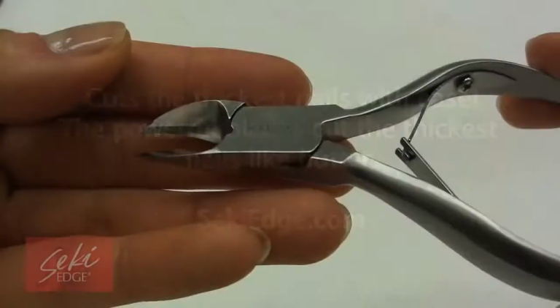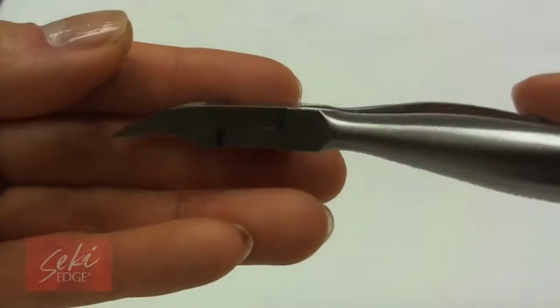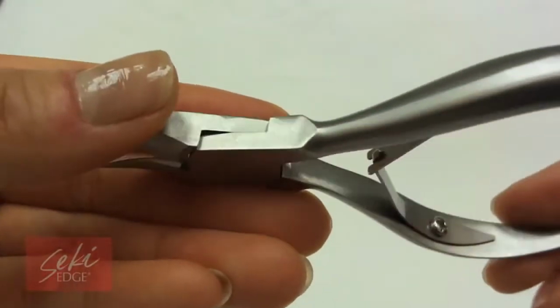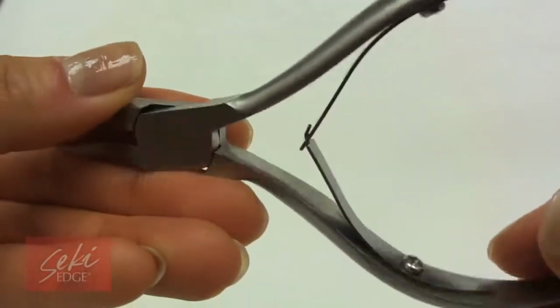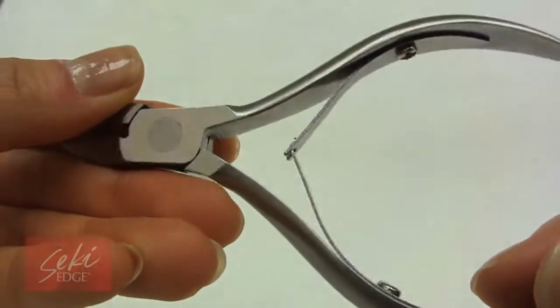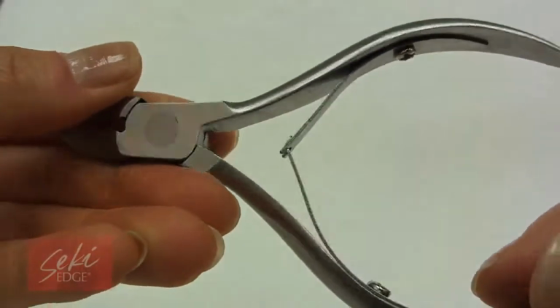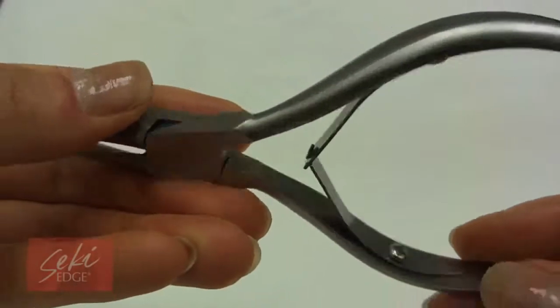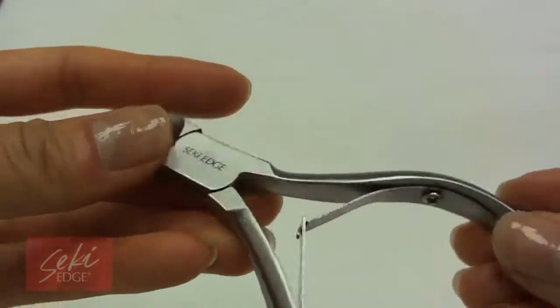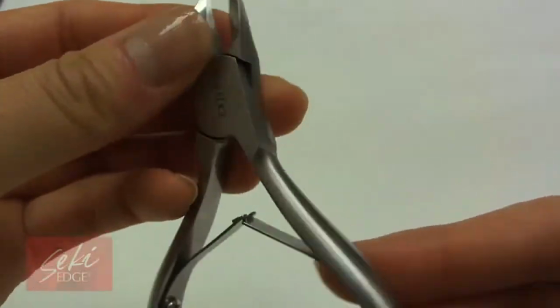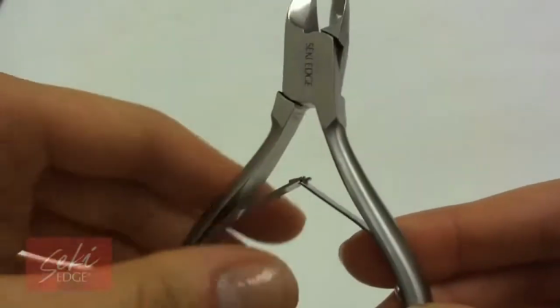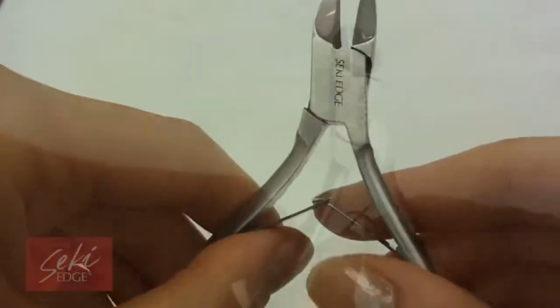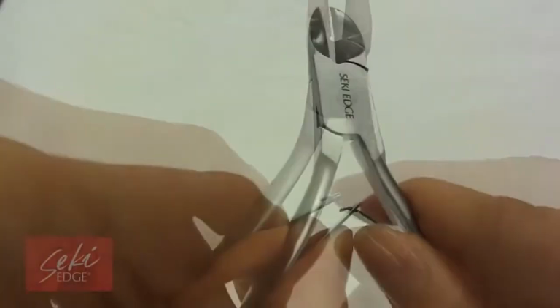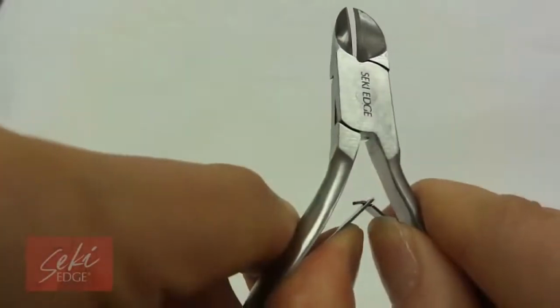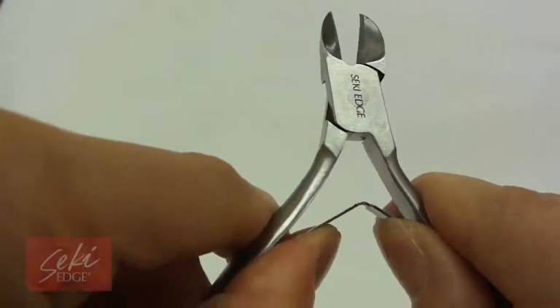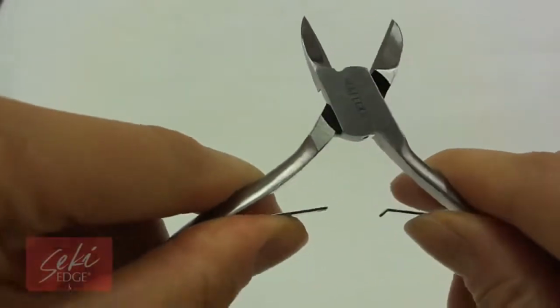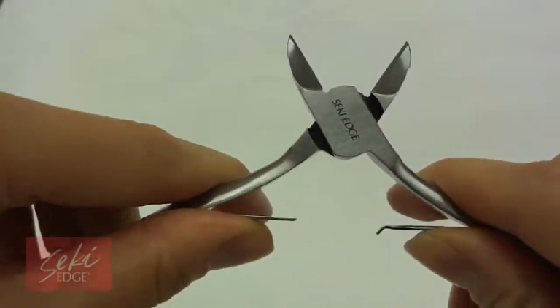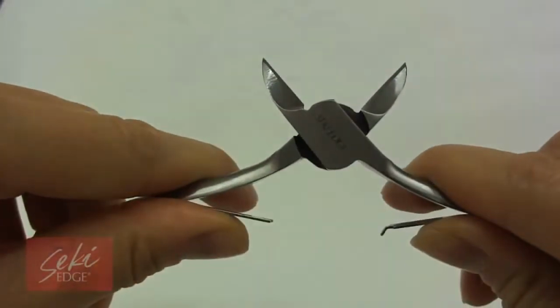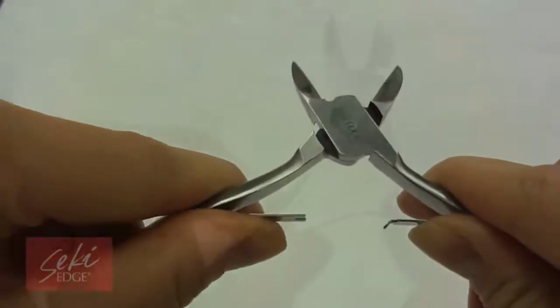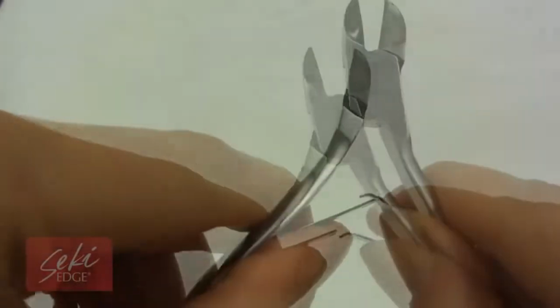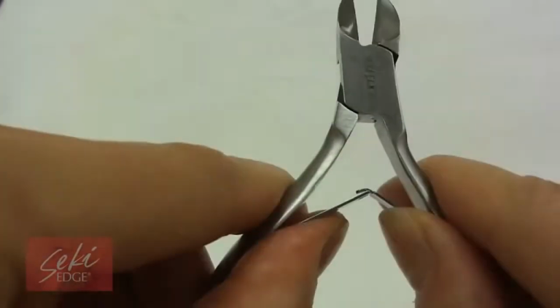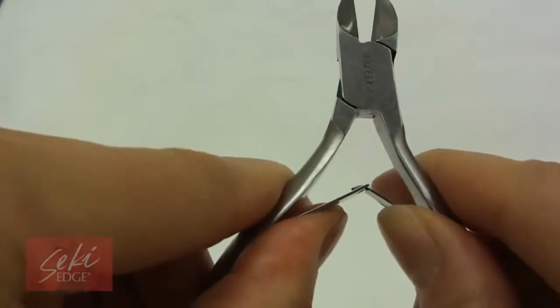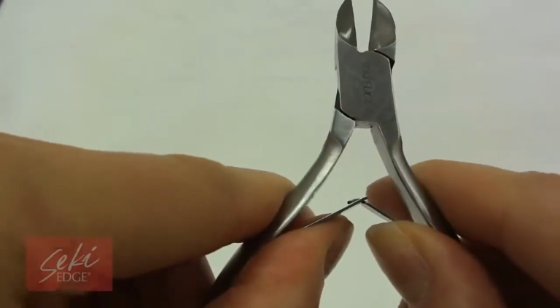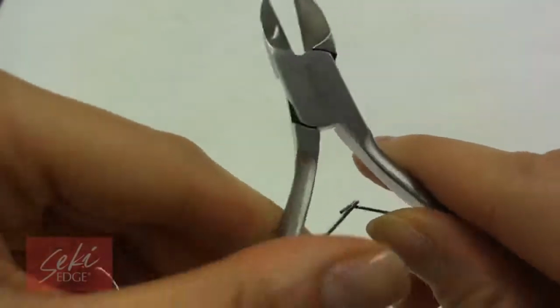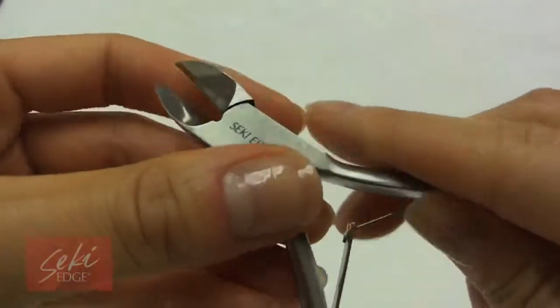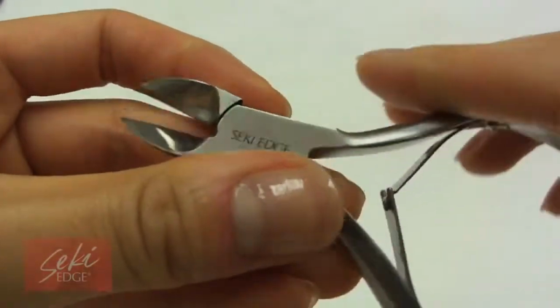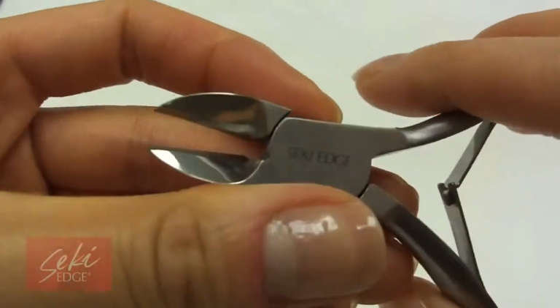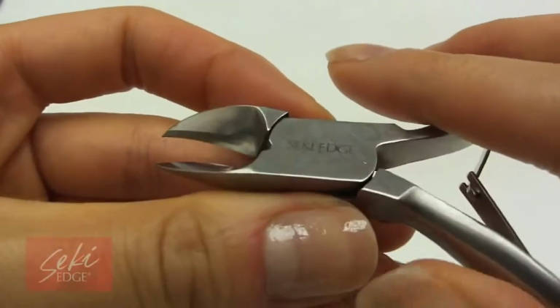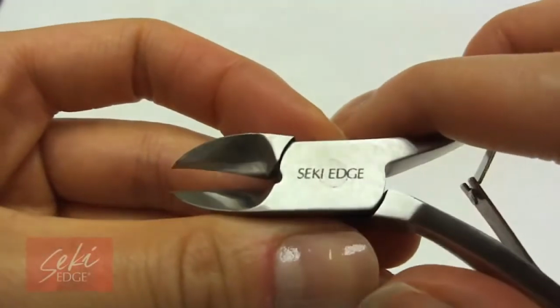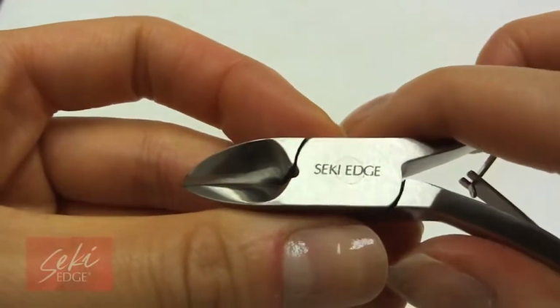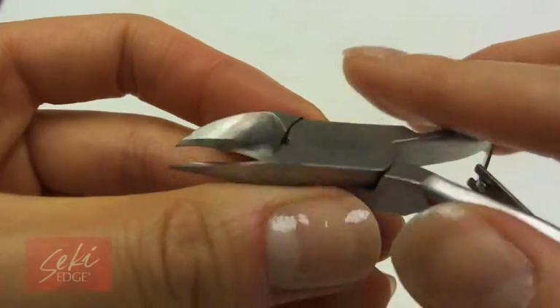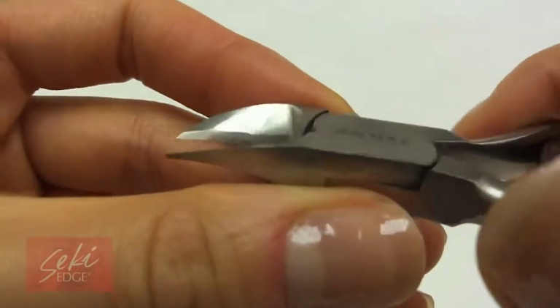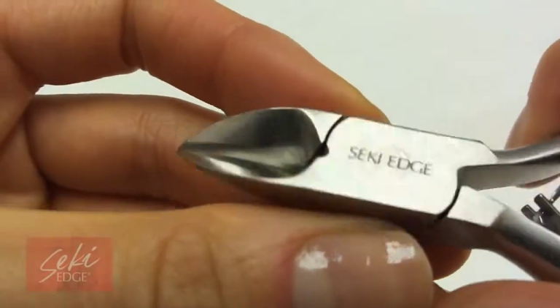The Professional Nail Nipper makes cutting thick nails easy. With a wide opening, you can make the opening even wider by unclasping the centerpieces. The powerful blades cut the thickest nails like butter, and the double spring design allows for a smooth cutting motion.